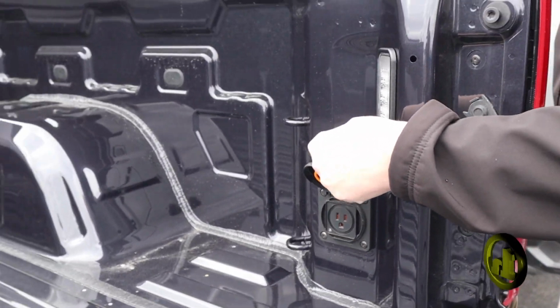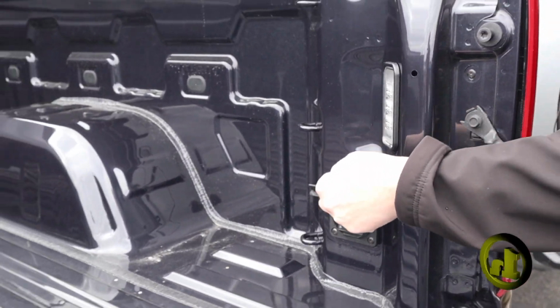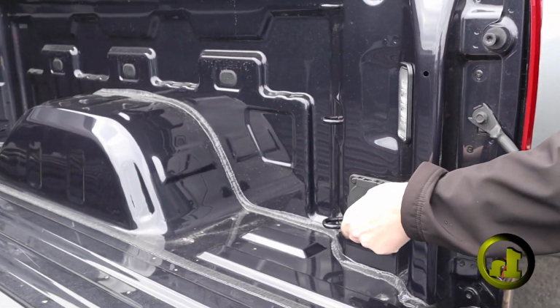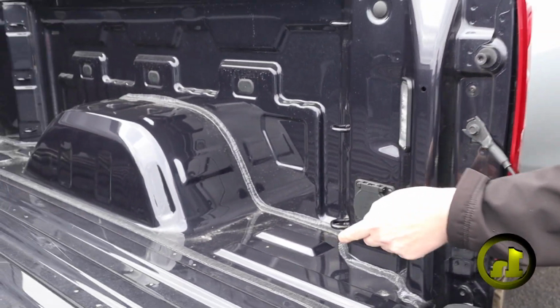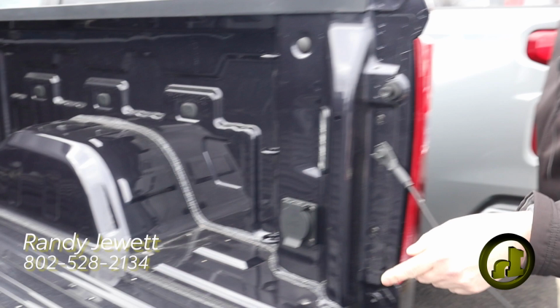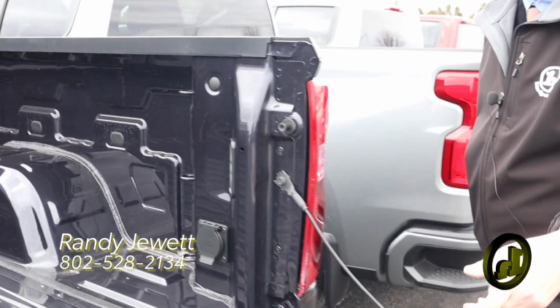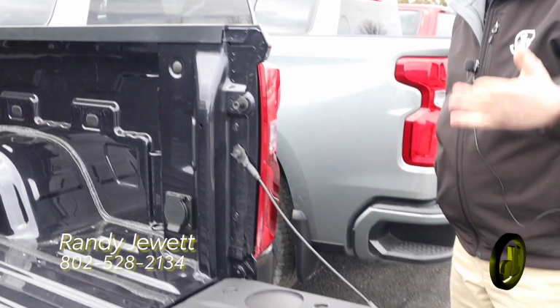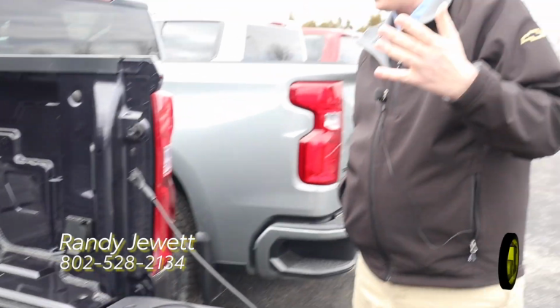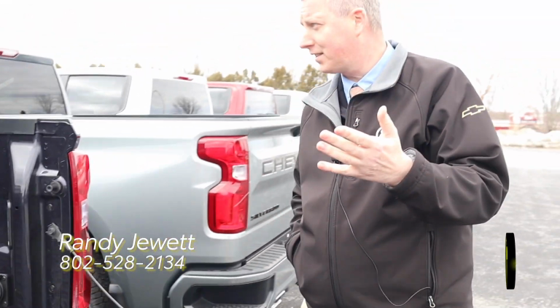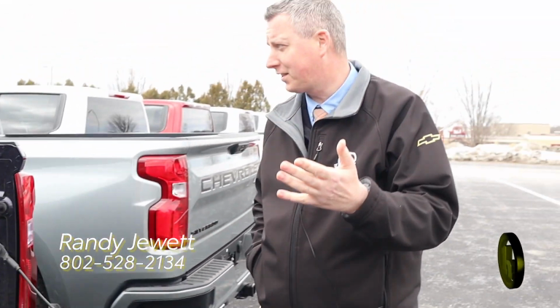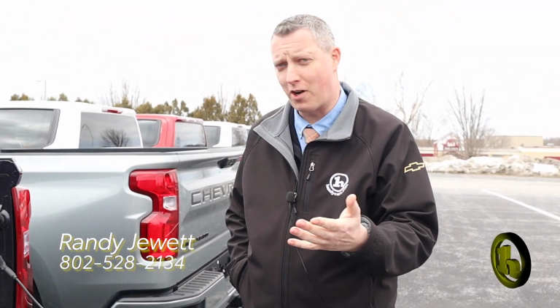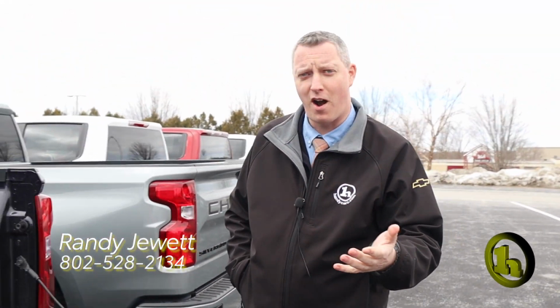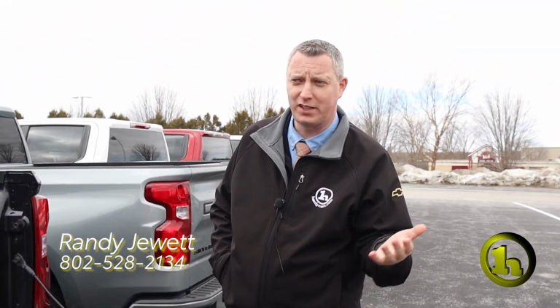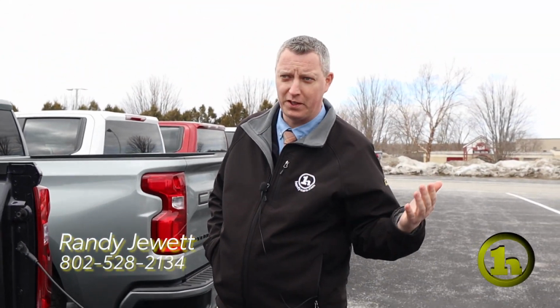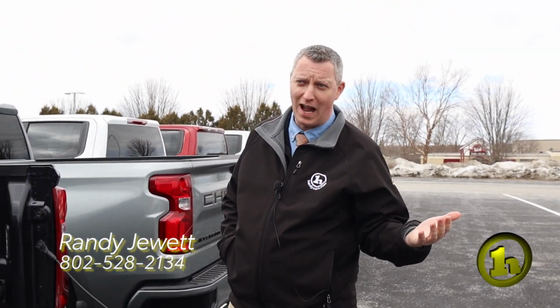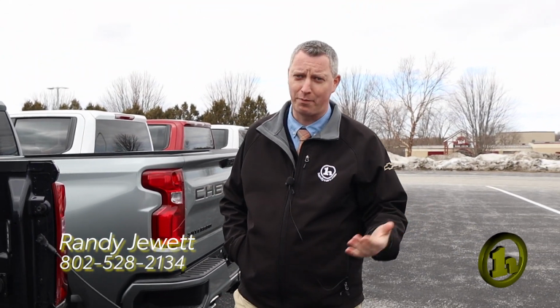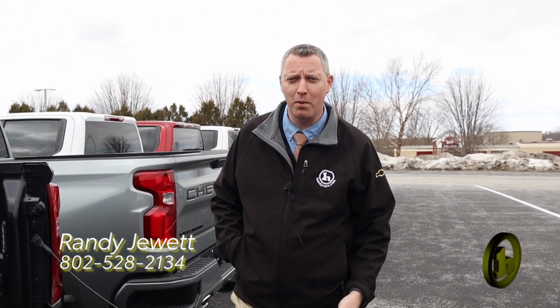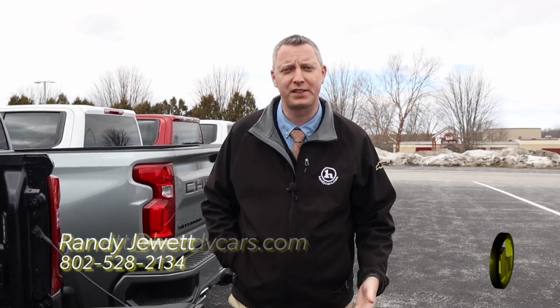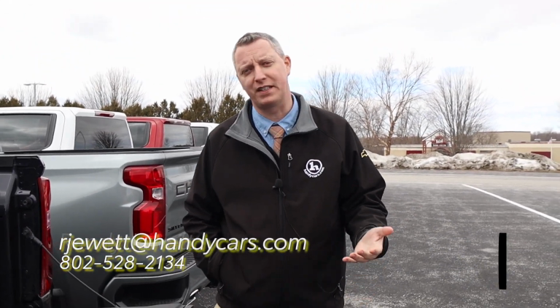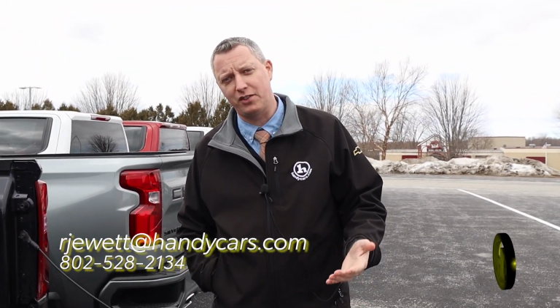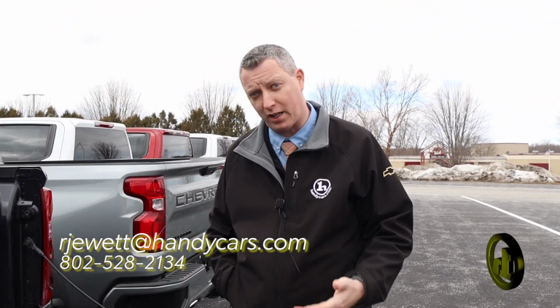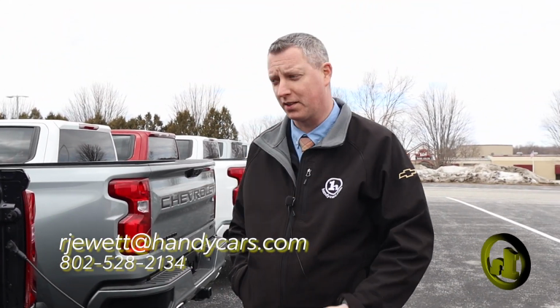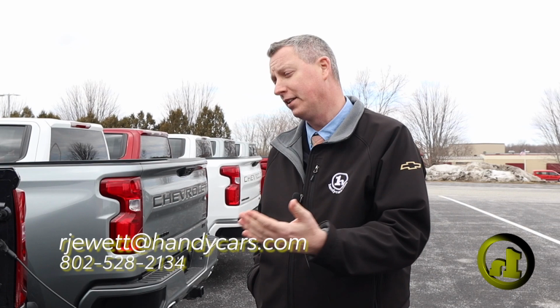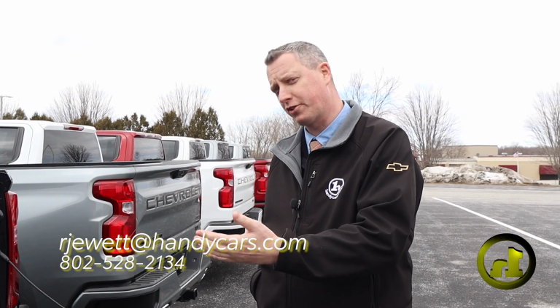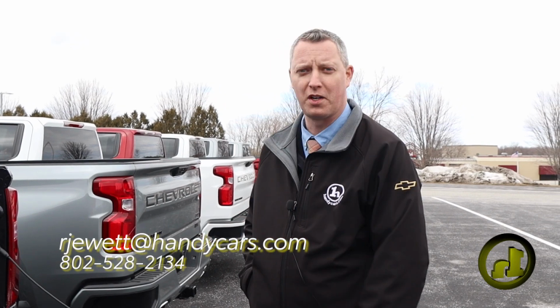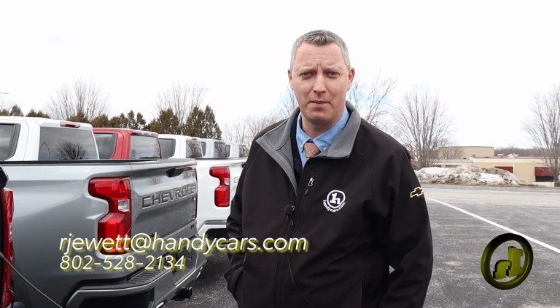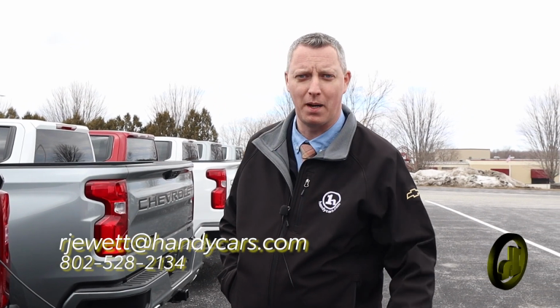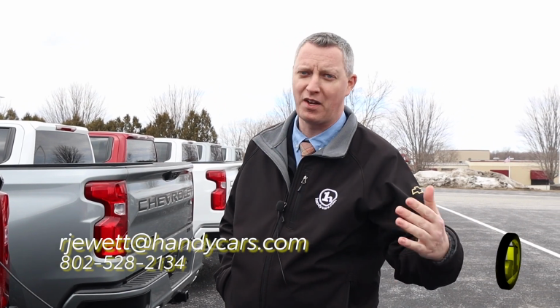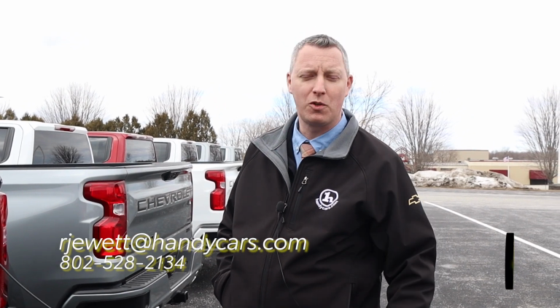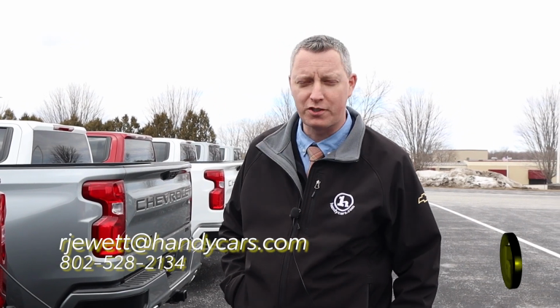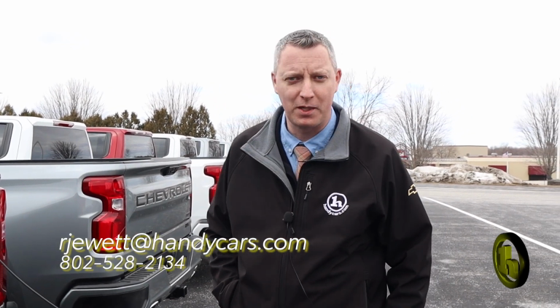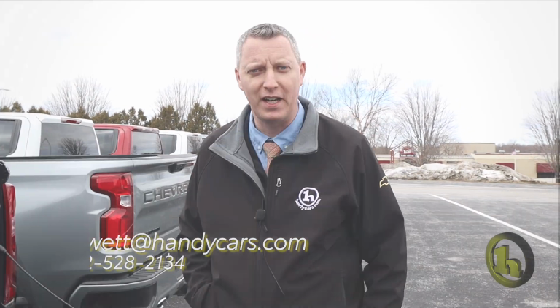So that is the Silverado RST. We do have probably 17 trucks — this is just one of them. If you have any questions, let me know. Thanks.